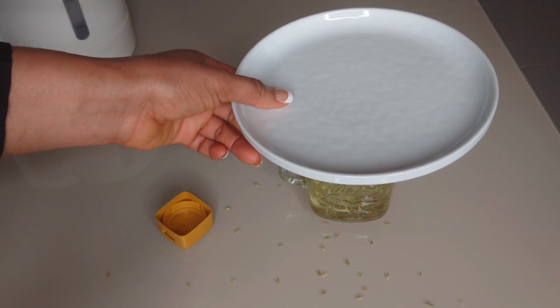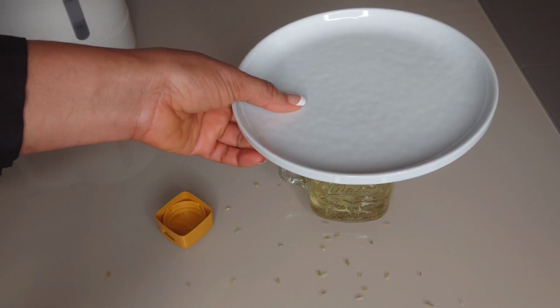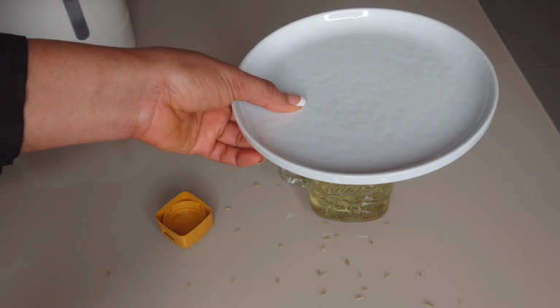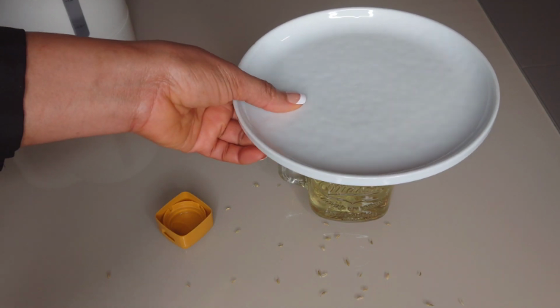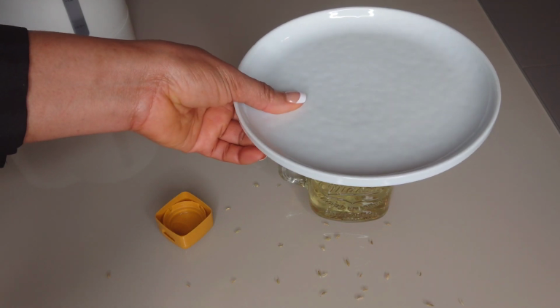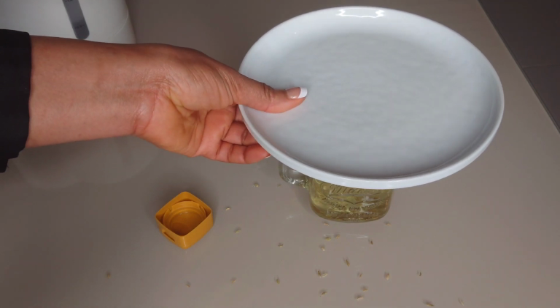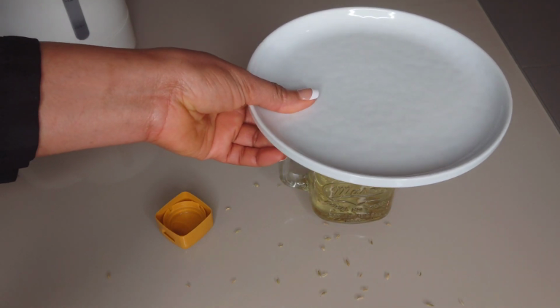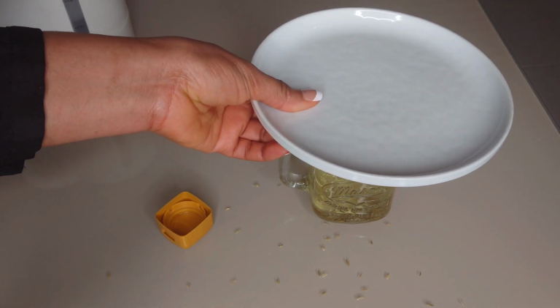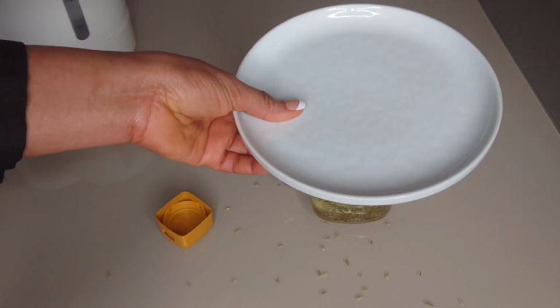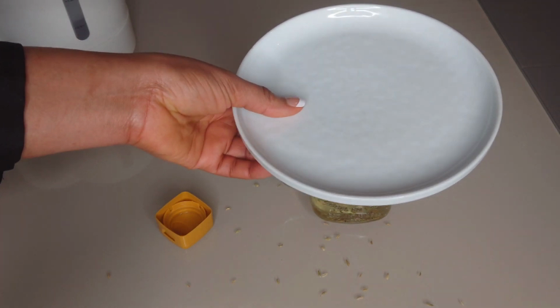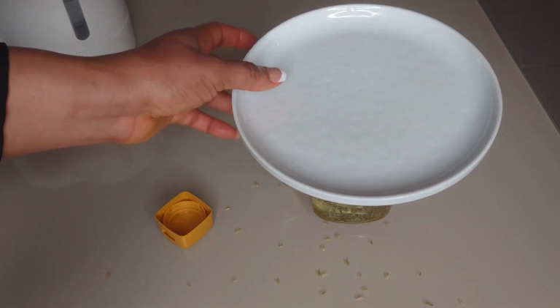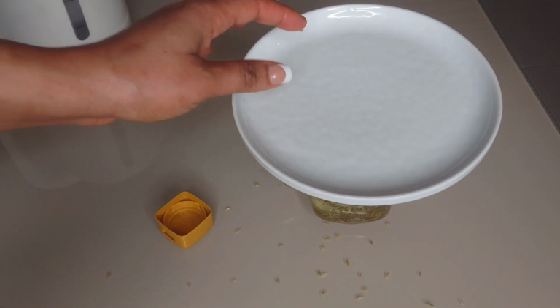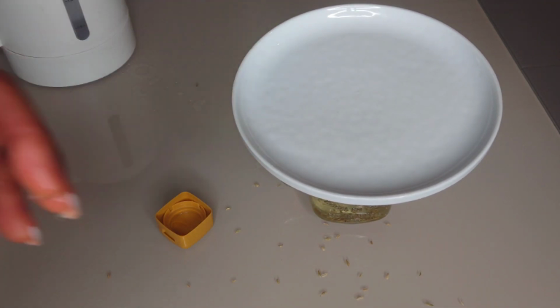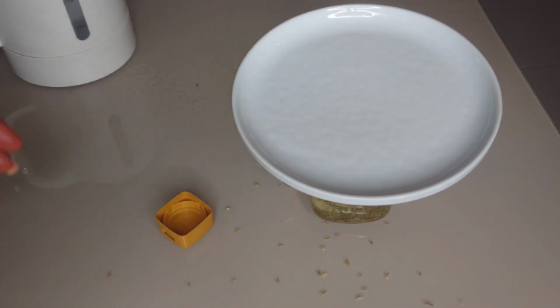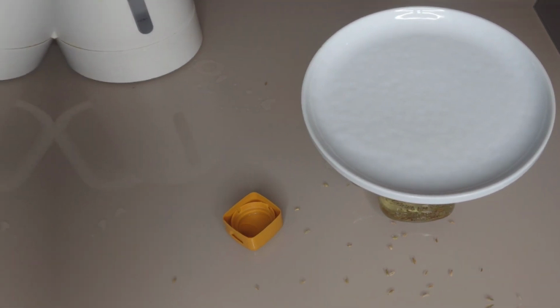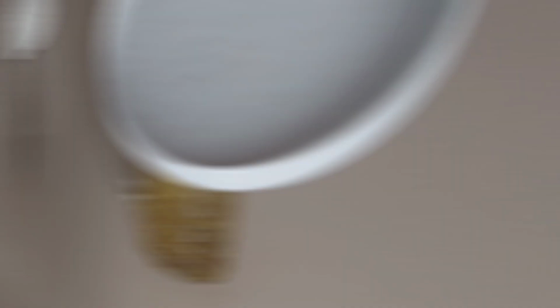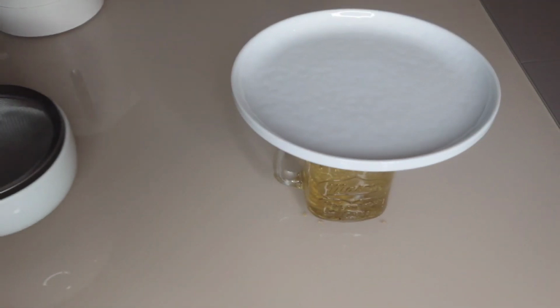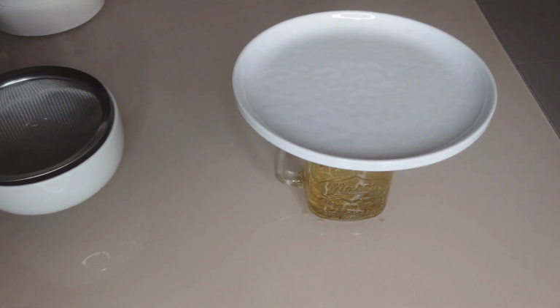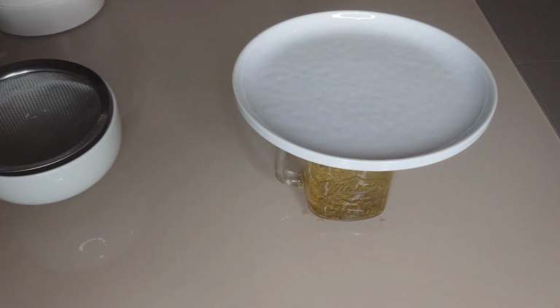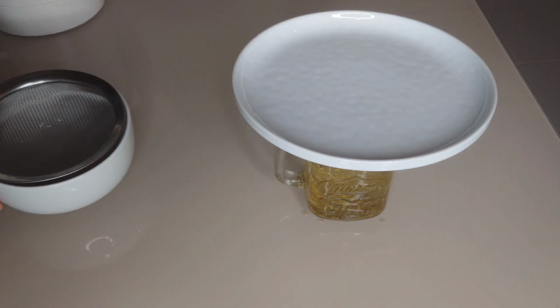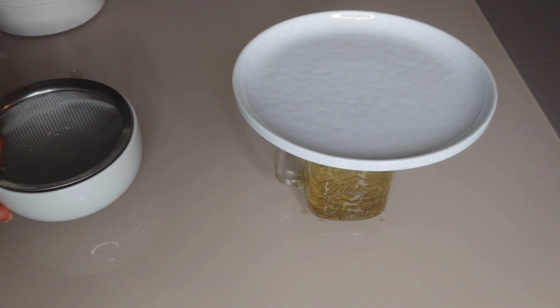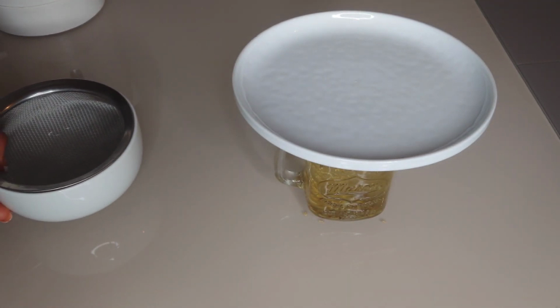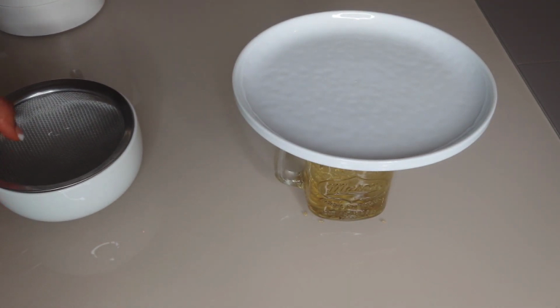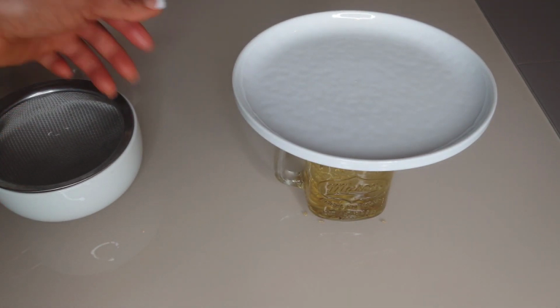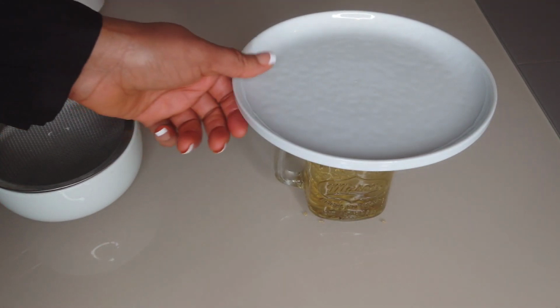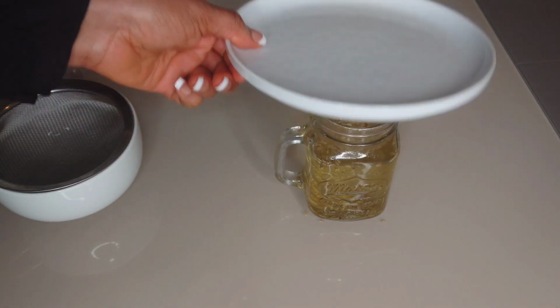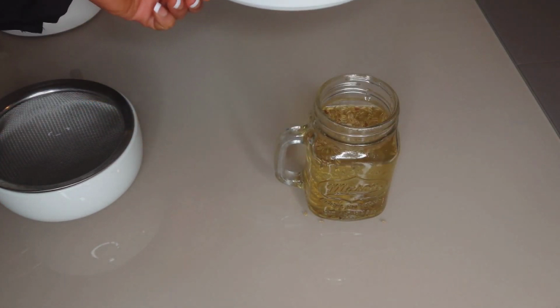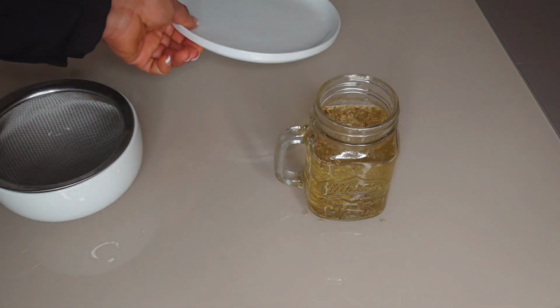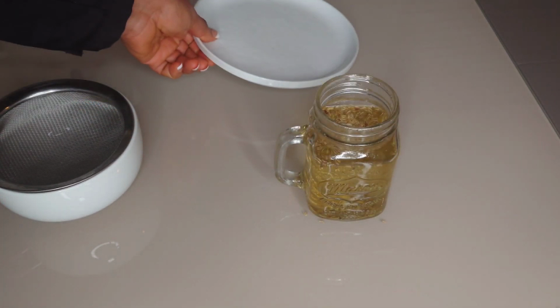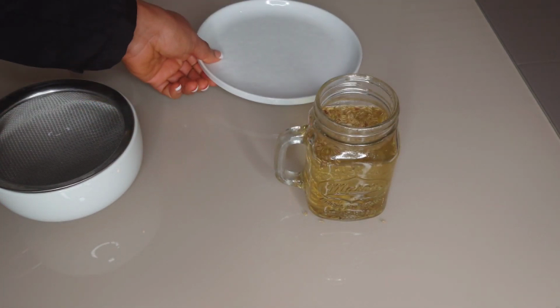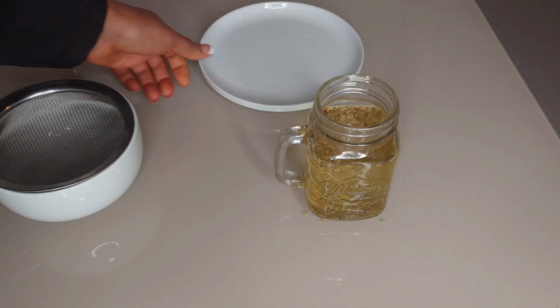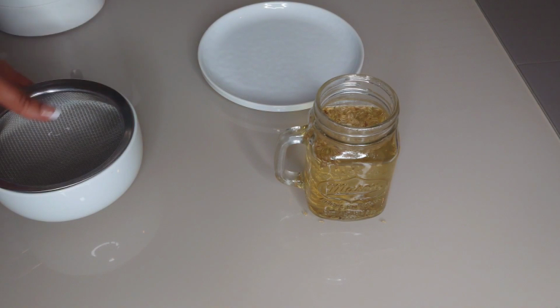After about 10 minutes, I'm going to strain to get the liquid. Finally, the fennel seed tea is ready.